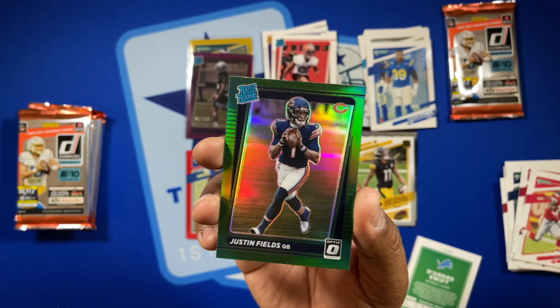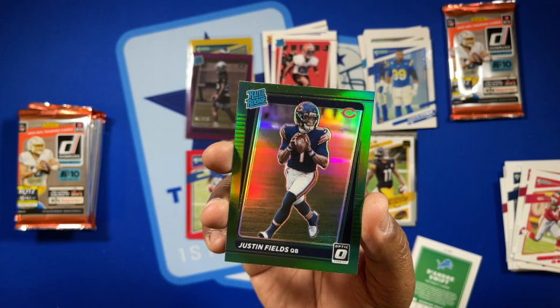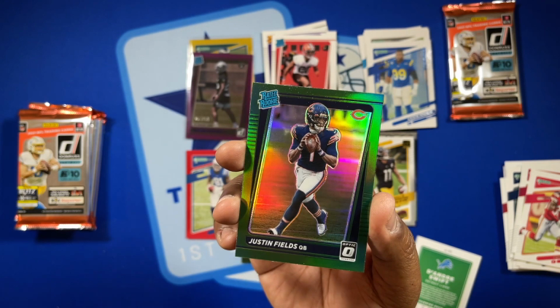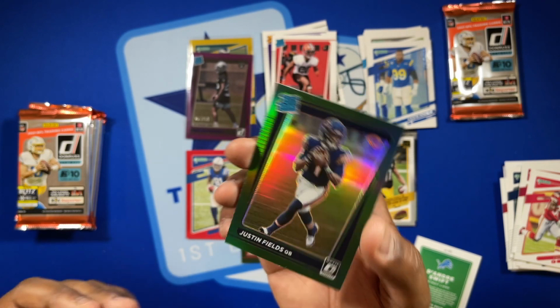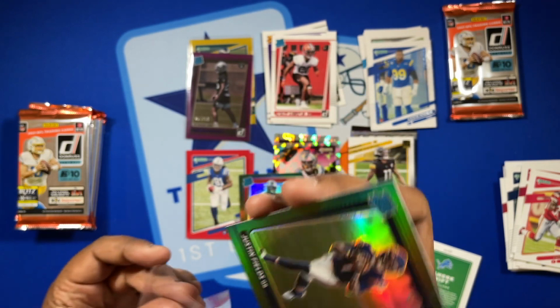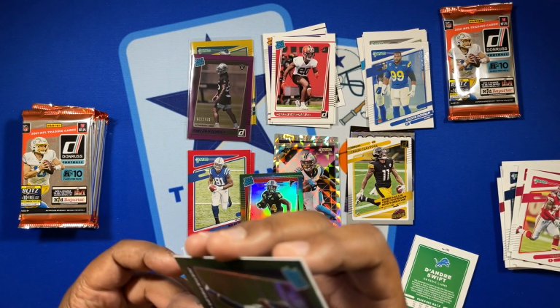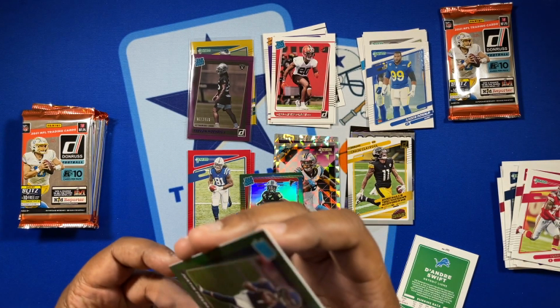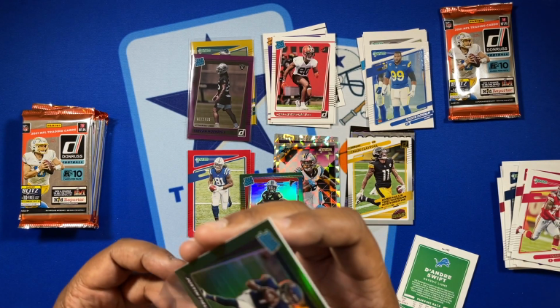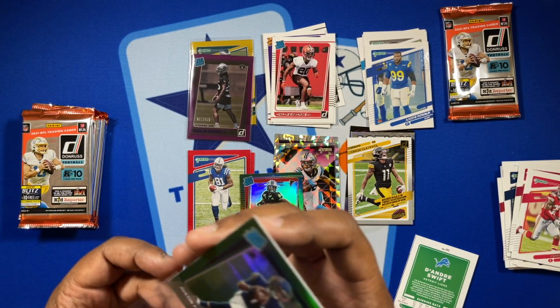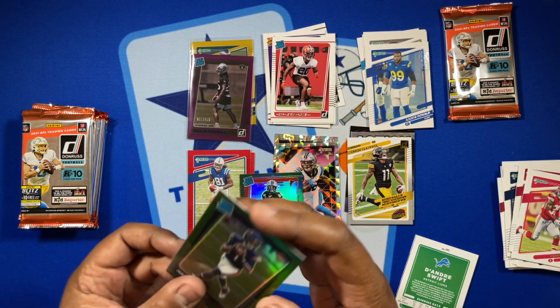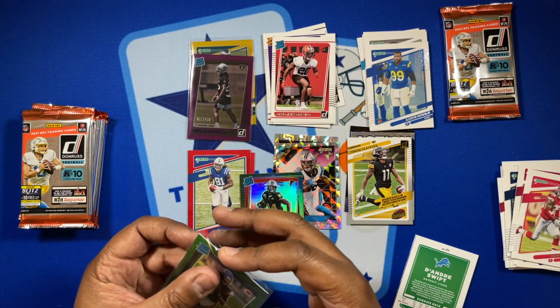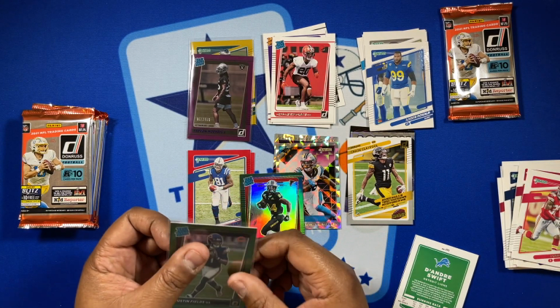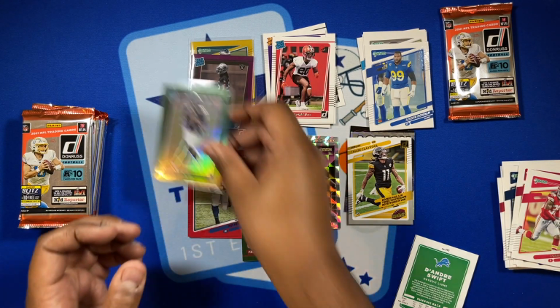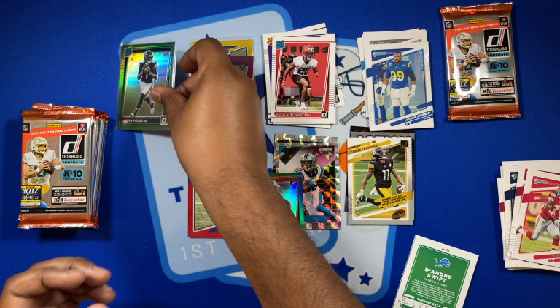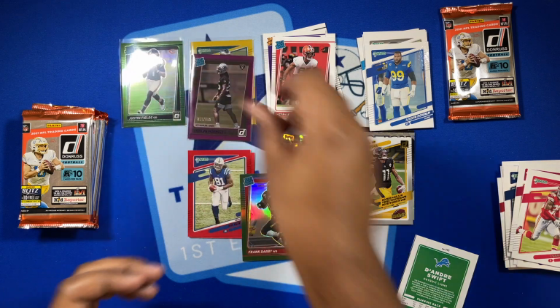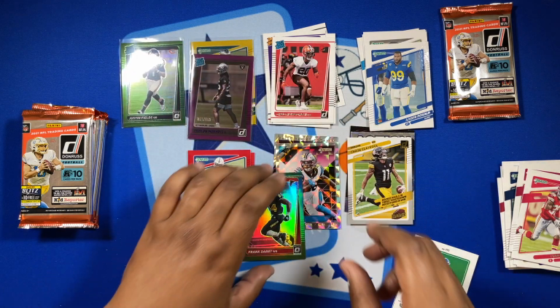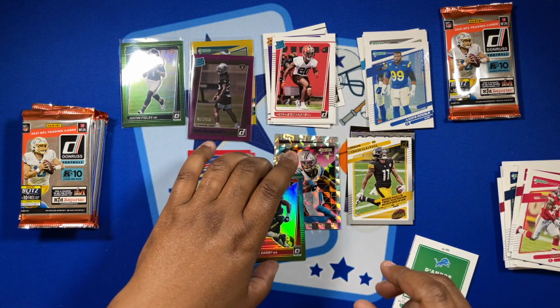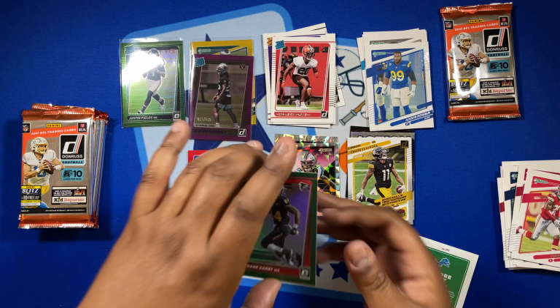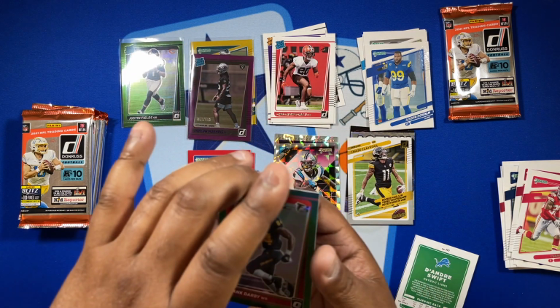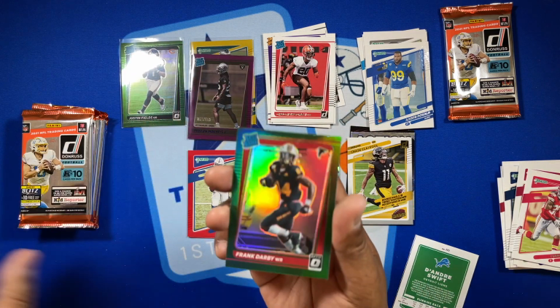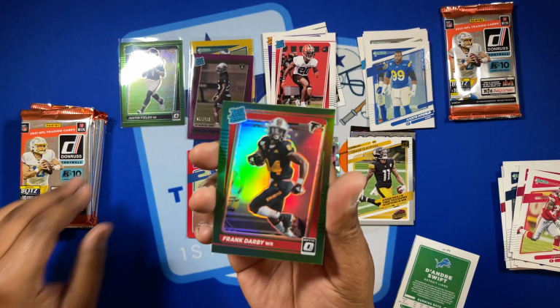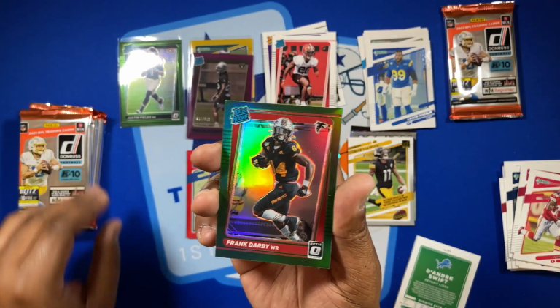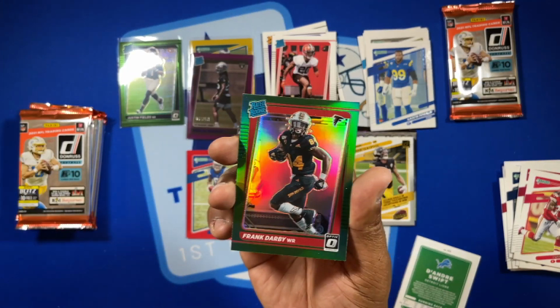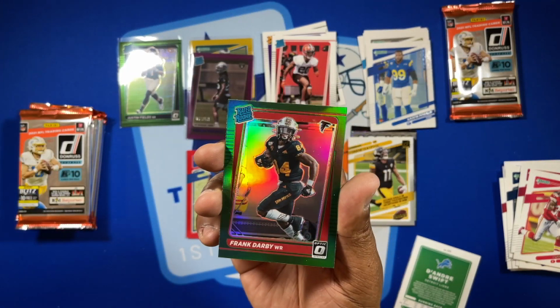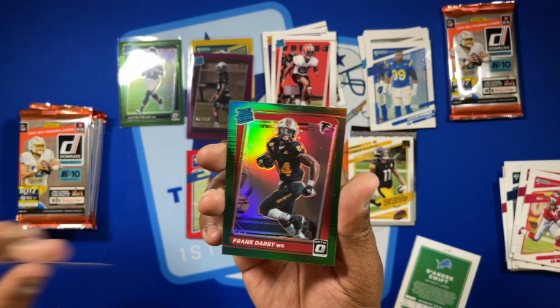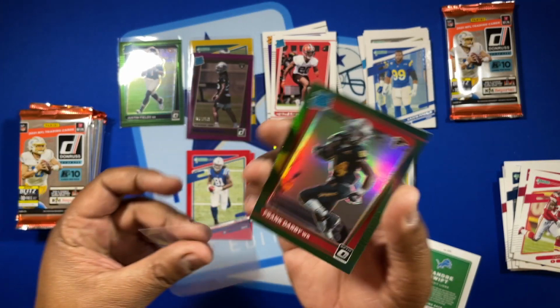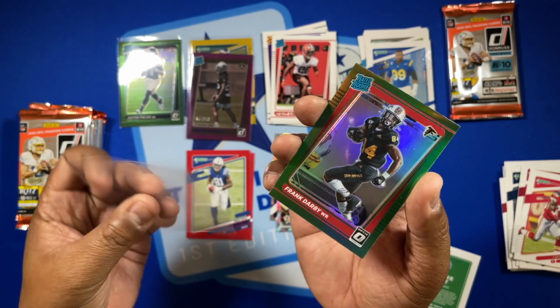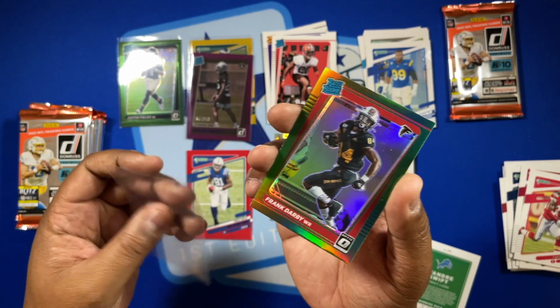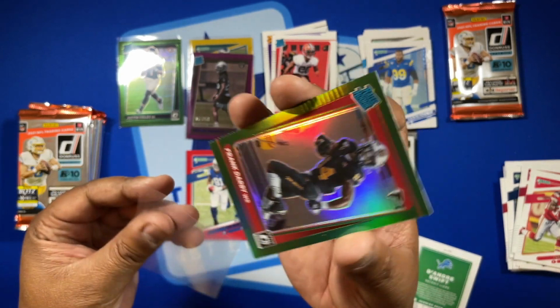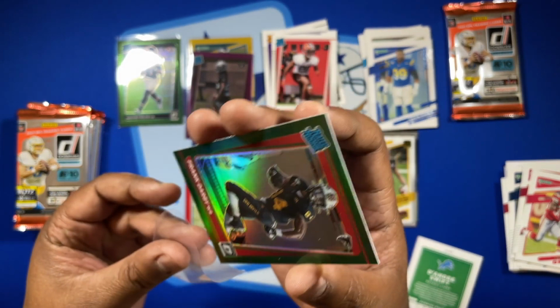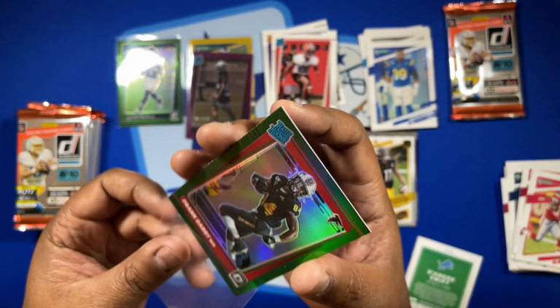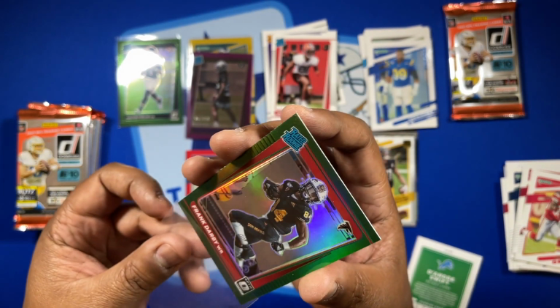That Justin Fields is a nice one to get. And the second optic preview in the same pack is Frank Darby for your Atlanta Falcons. So both optic preview cards came in the same pack.